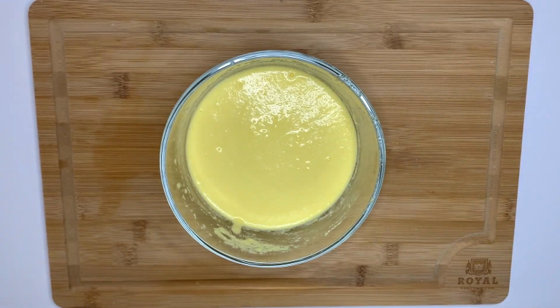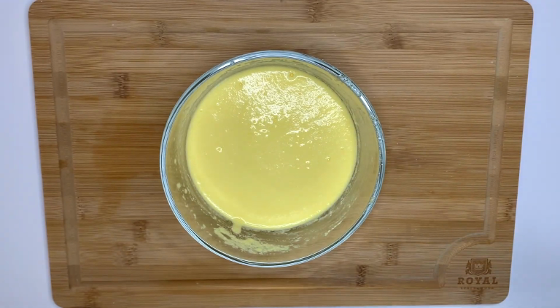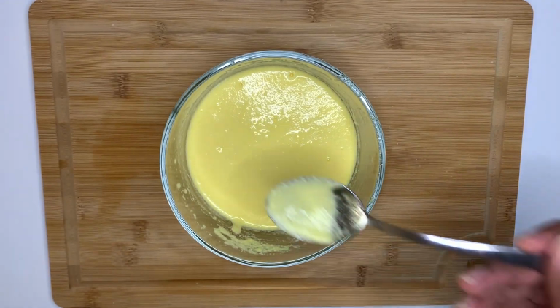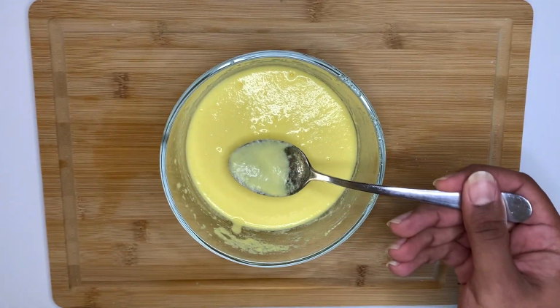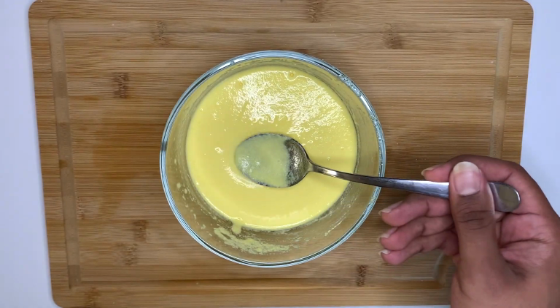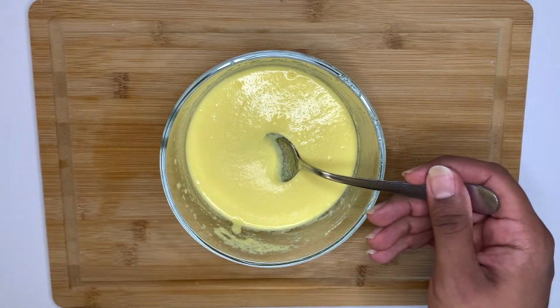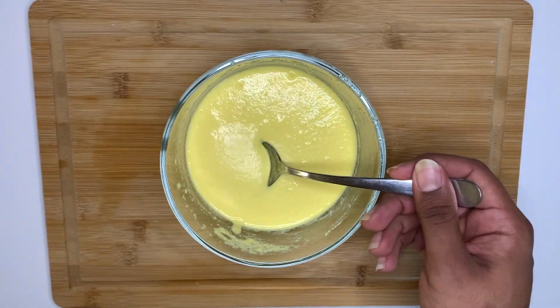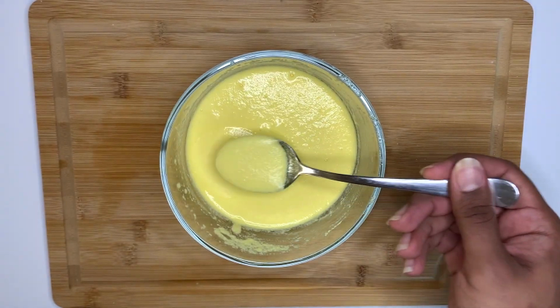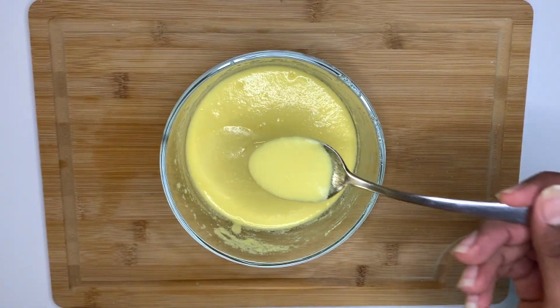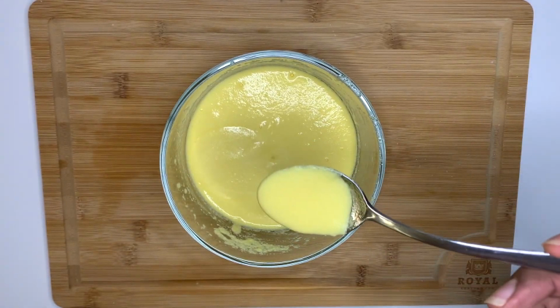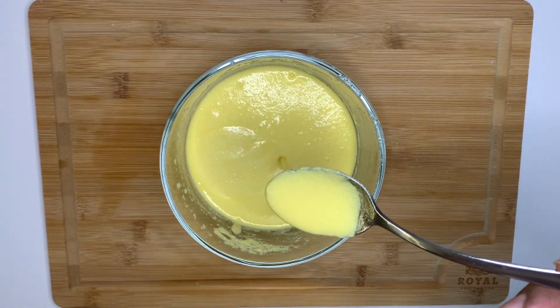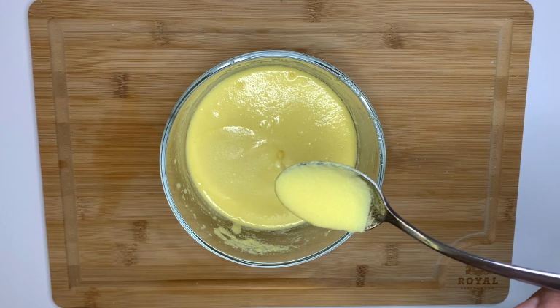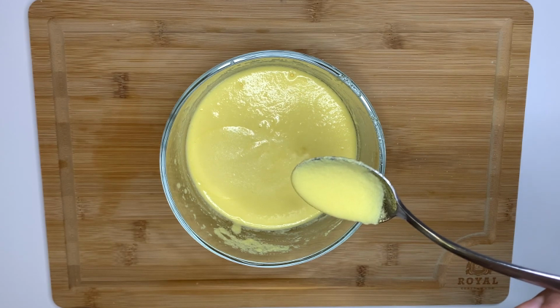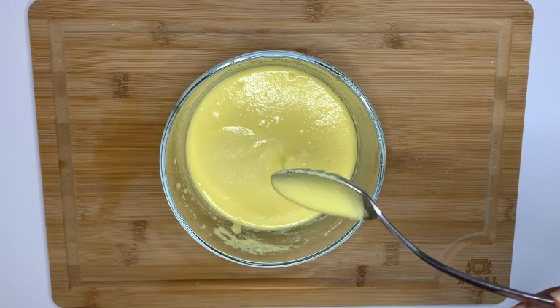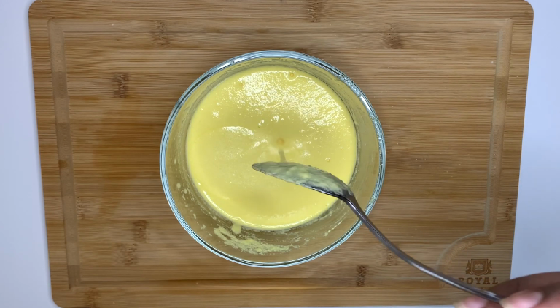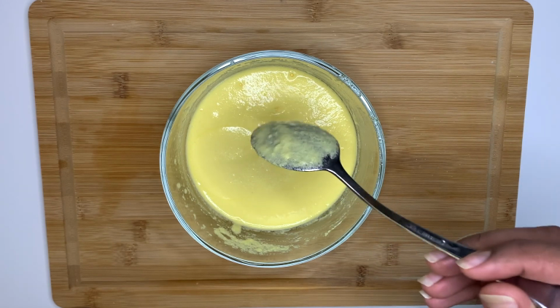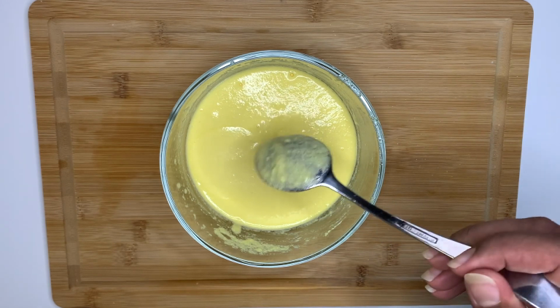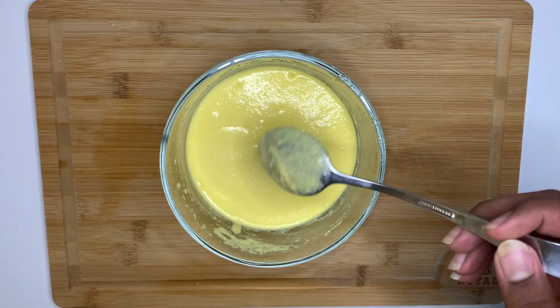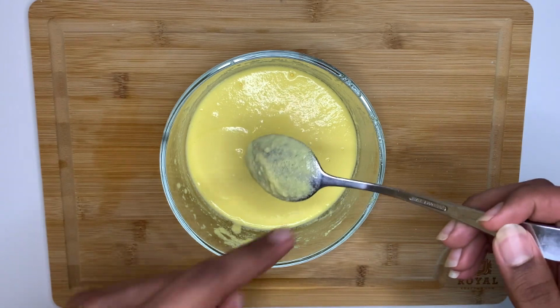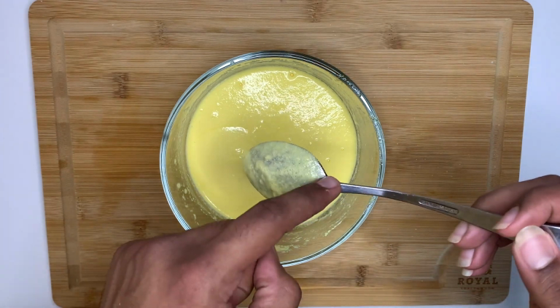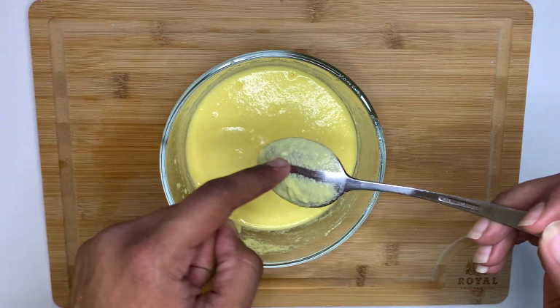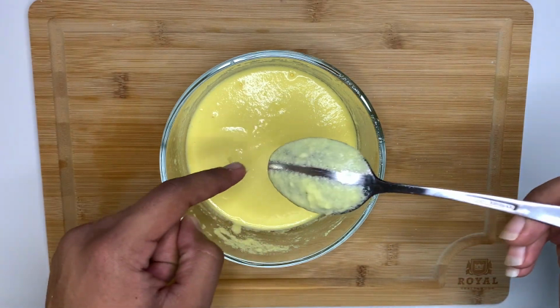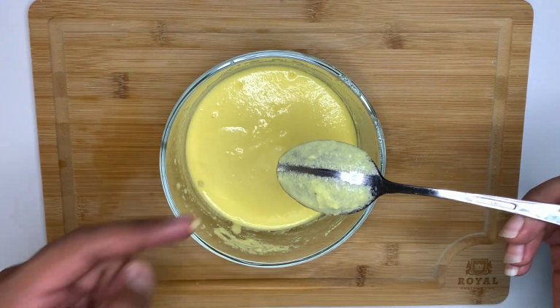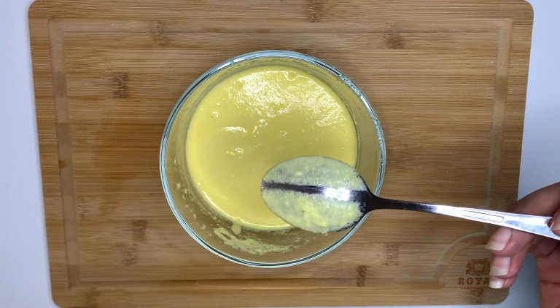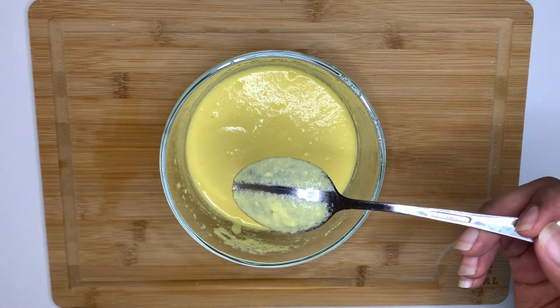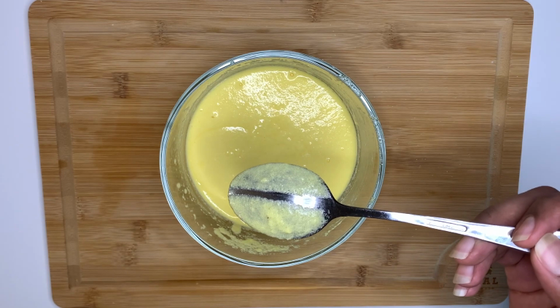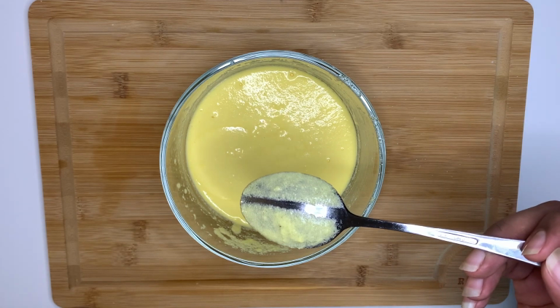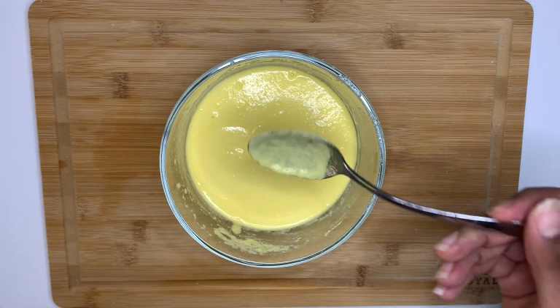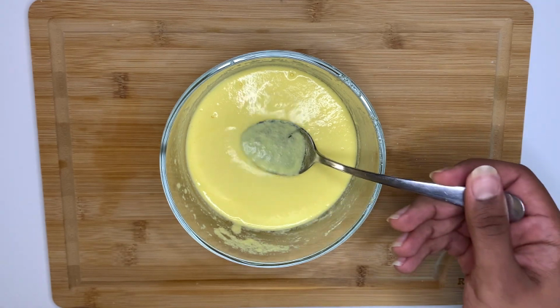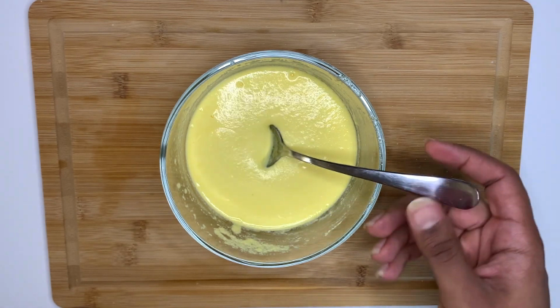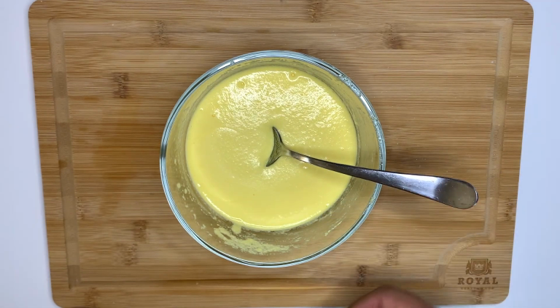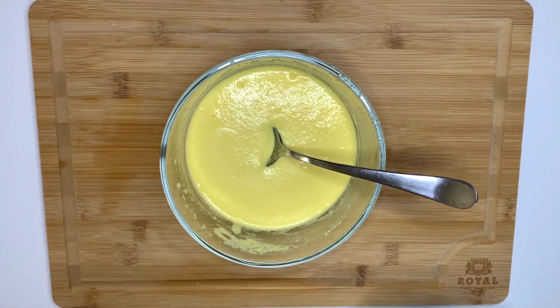To test the thickness of the sauce, I coated the back of my spoon with the sauce and ran a streak down the middle. Seeing that the line remained visible, I knew the sauce was thick enough, just not creamy enough.